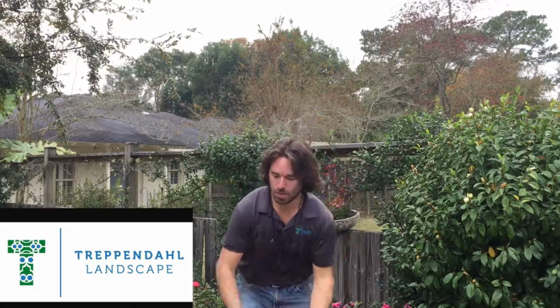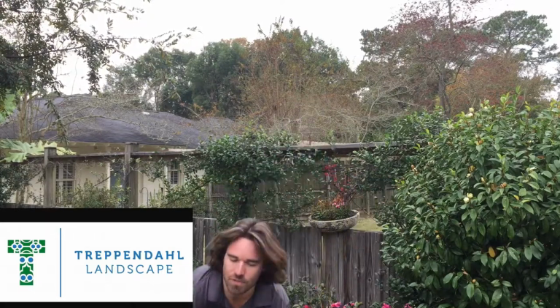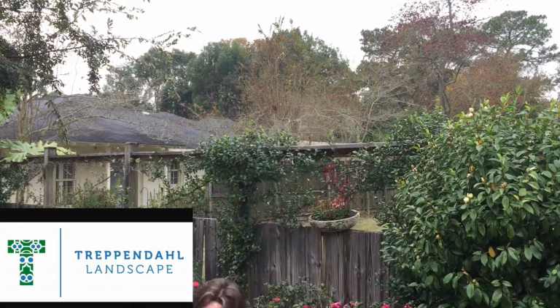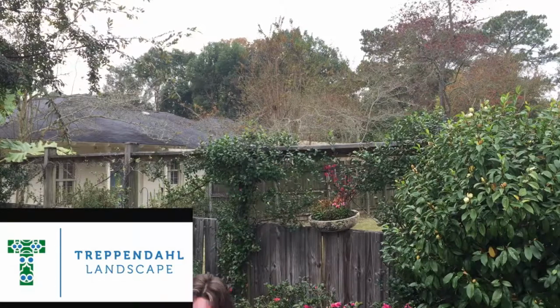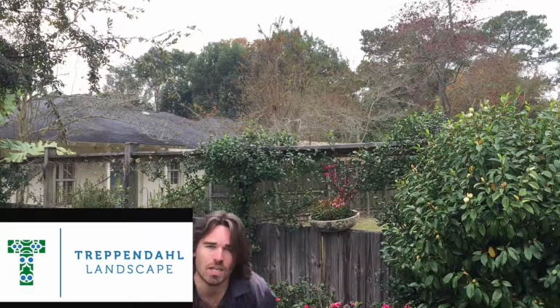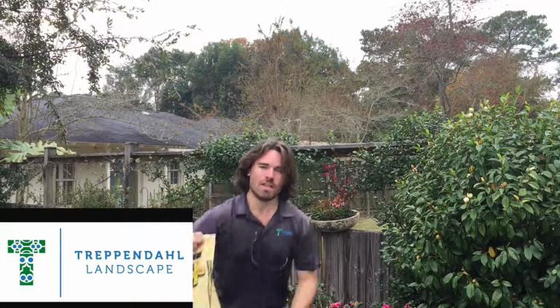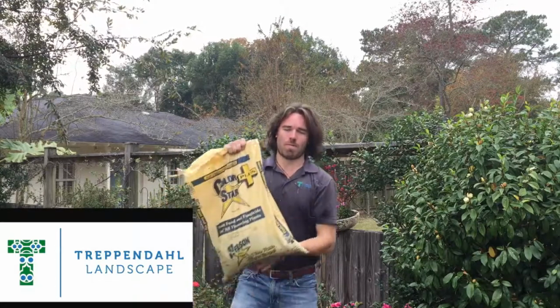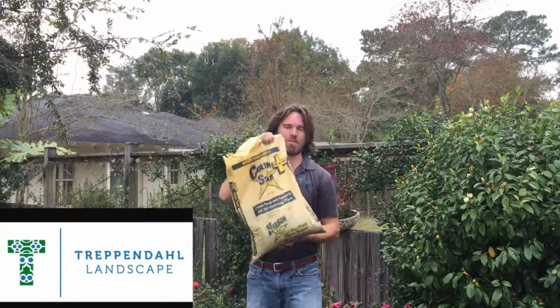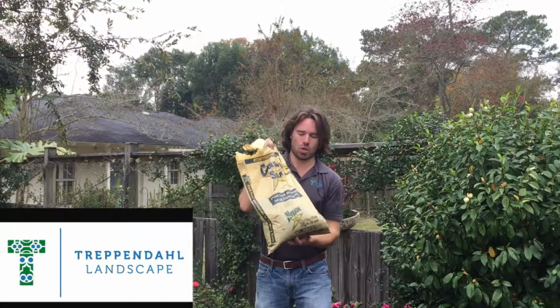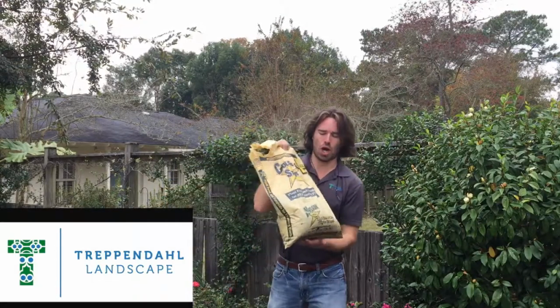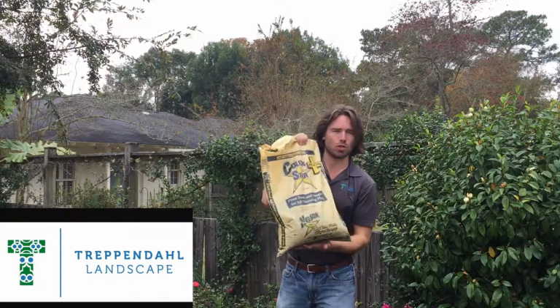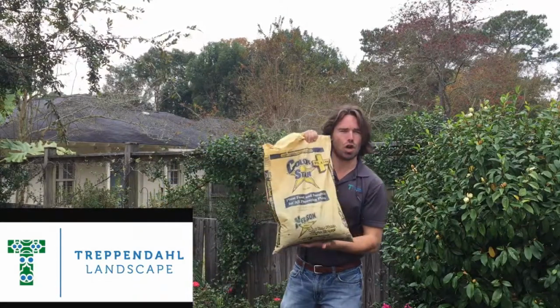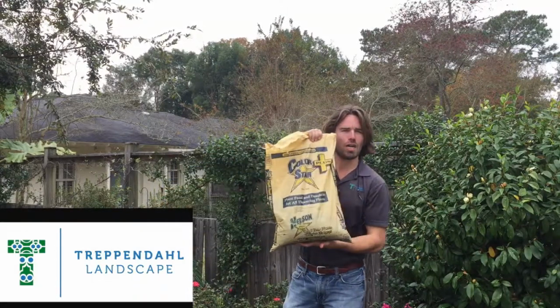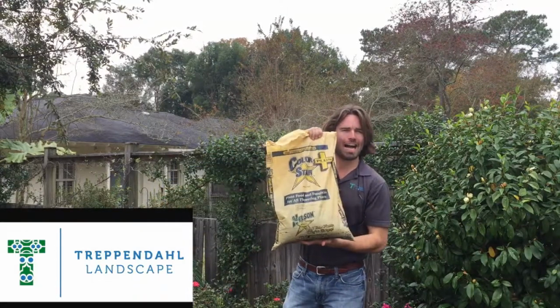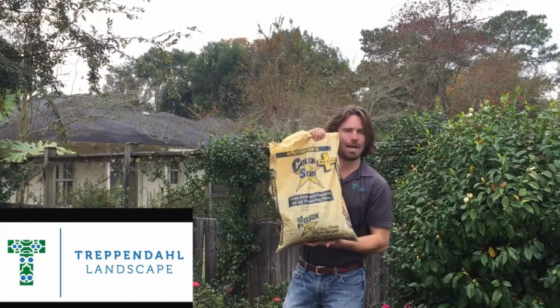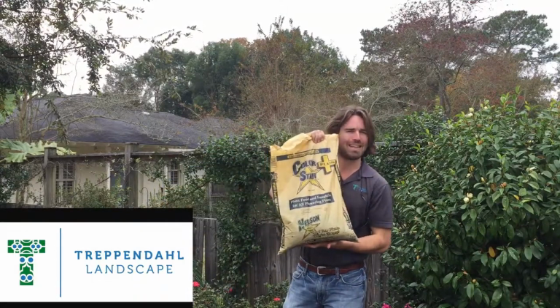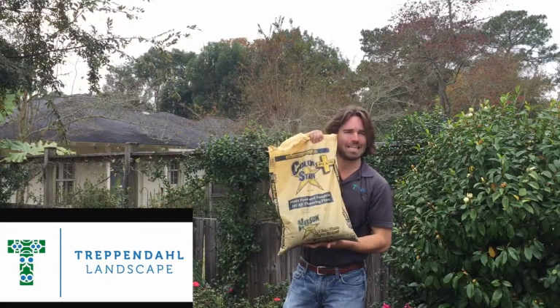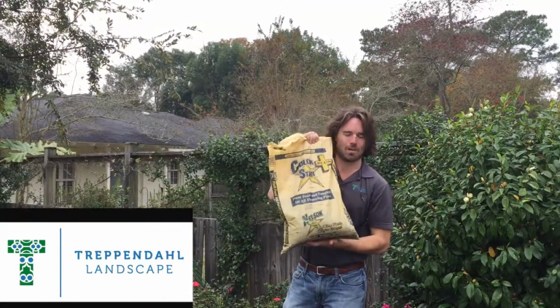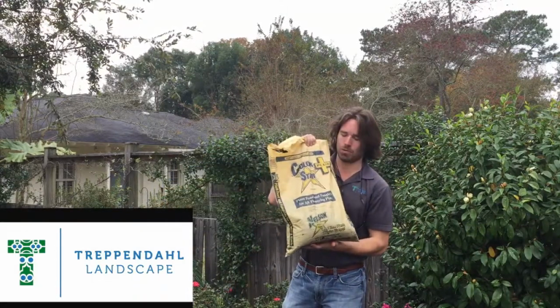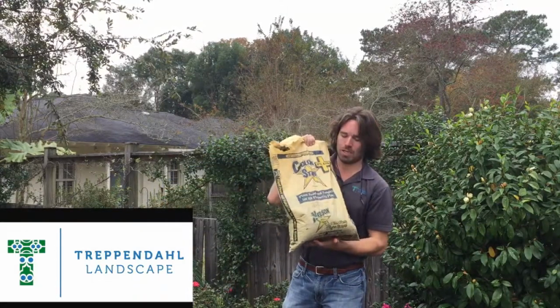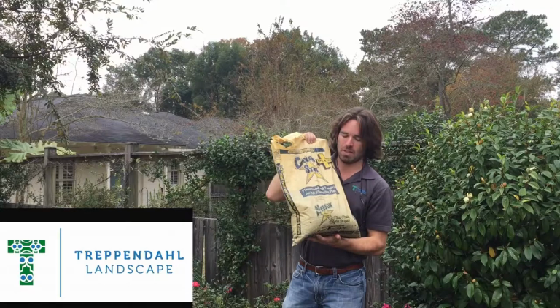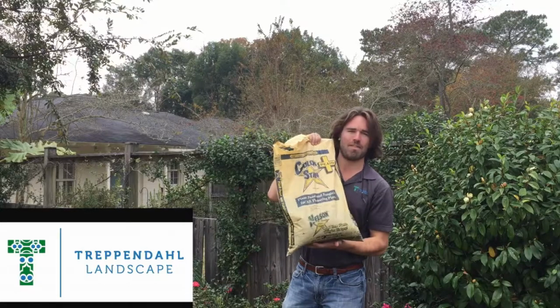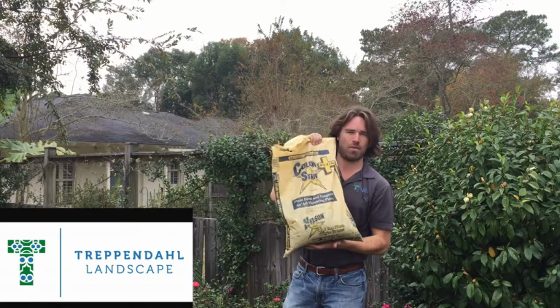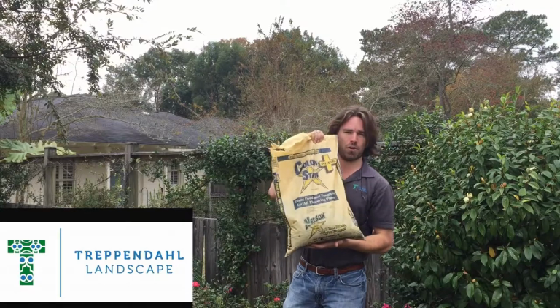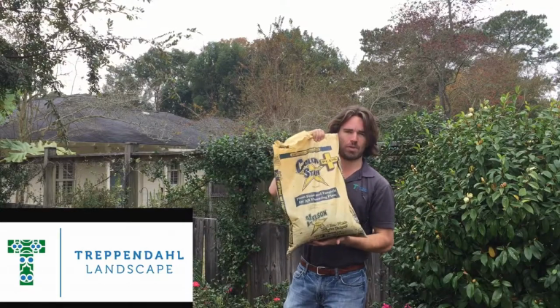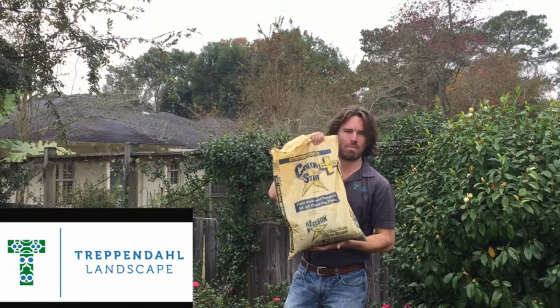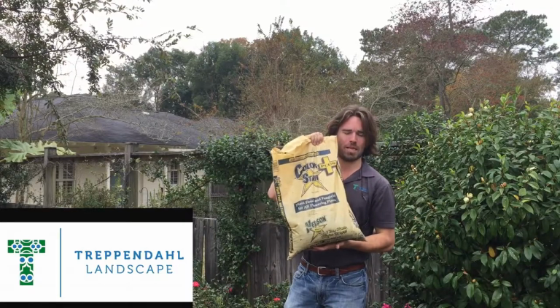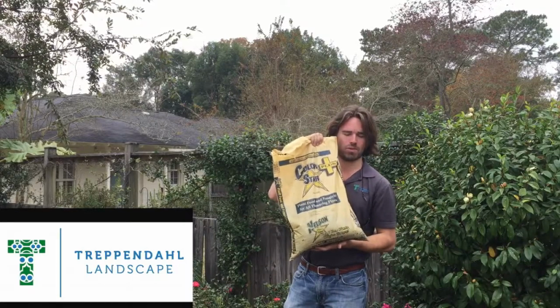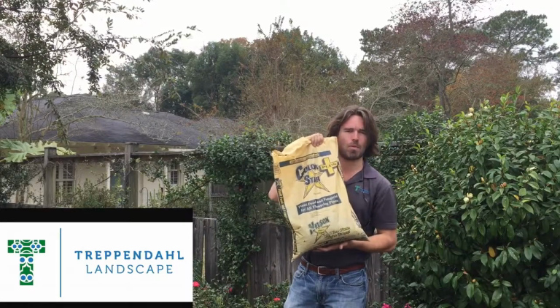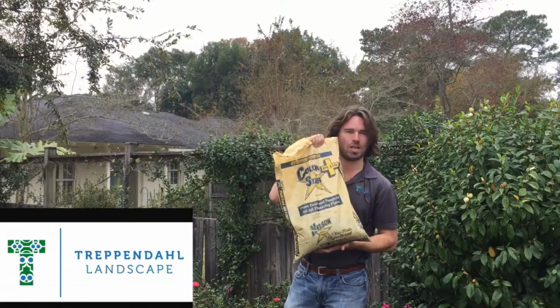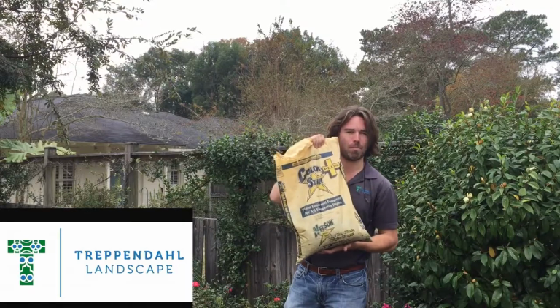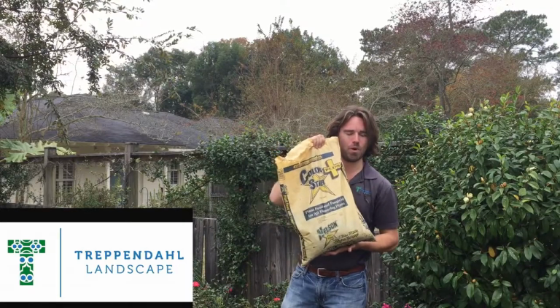Number three is fertilizer. This is one of my favorites — it's called ColorStar. I got mine at Plant Tech here in Baton Rouge. This is my favorite fertilizer when it comes to bedding plants. Keep watching, I'll show you how to put them to work.